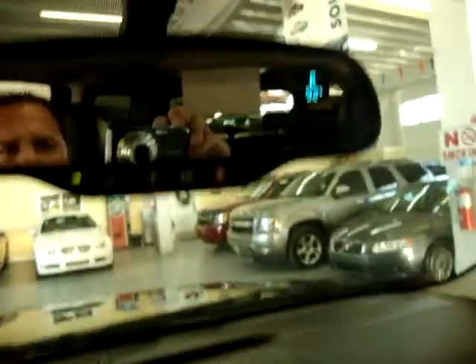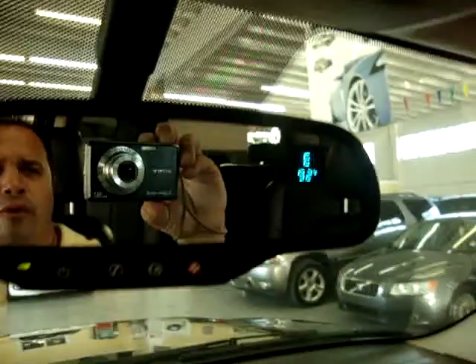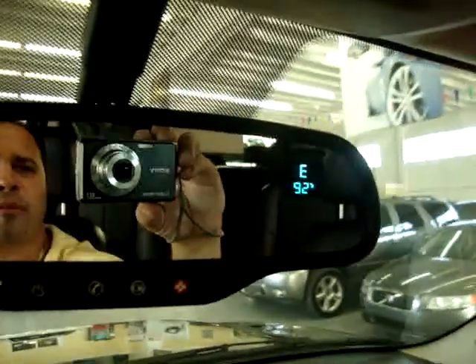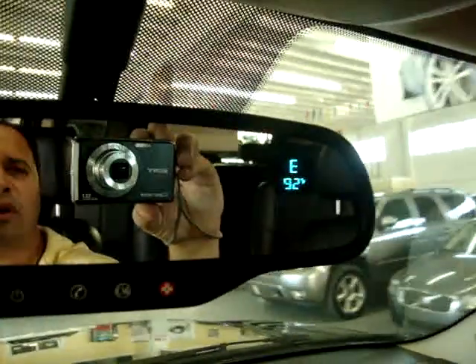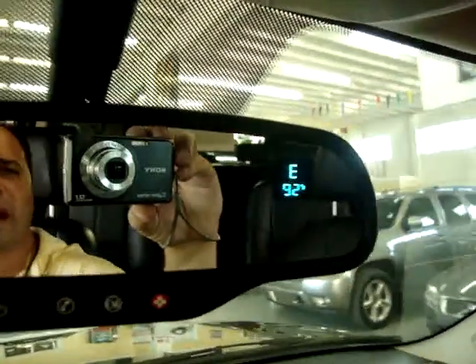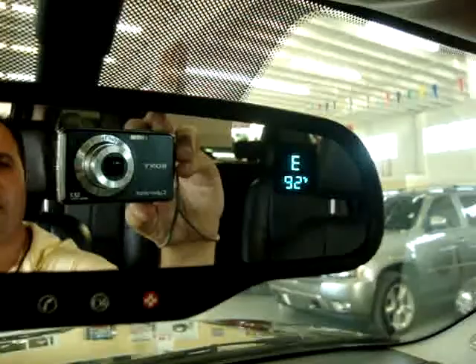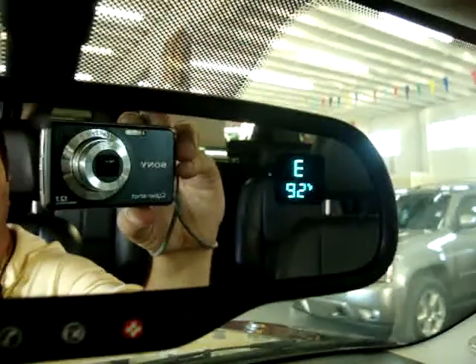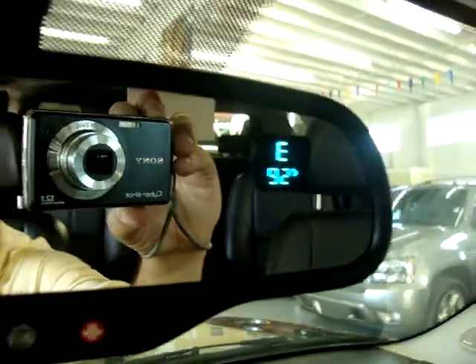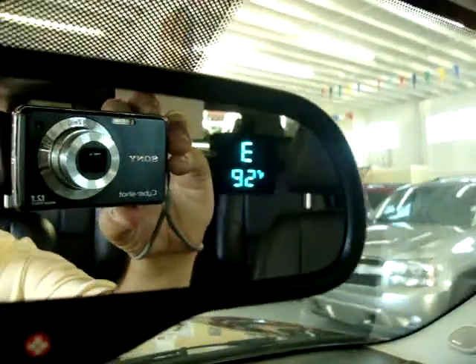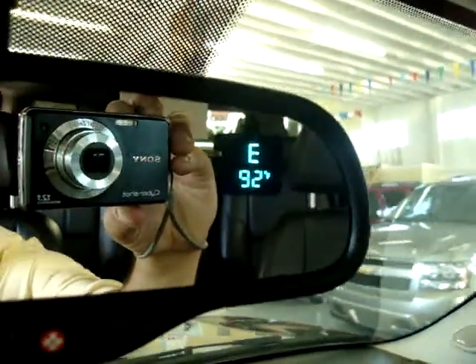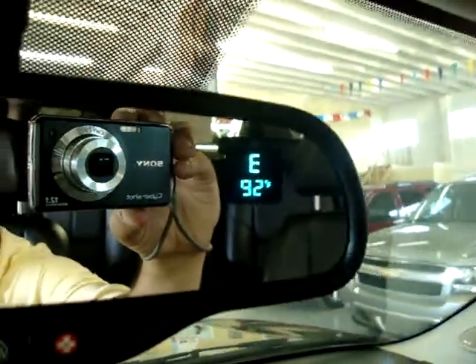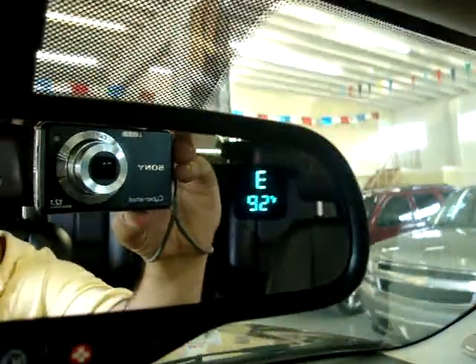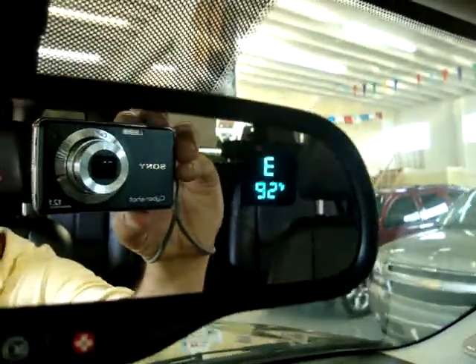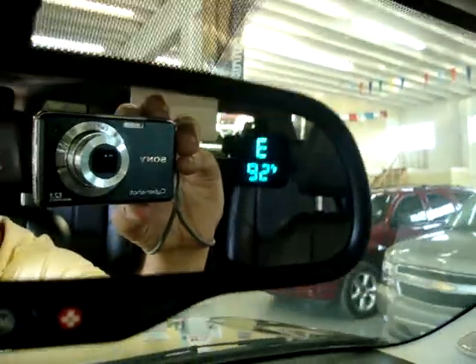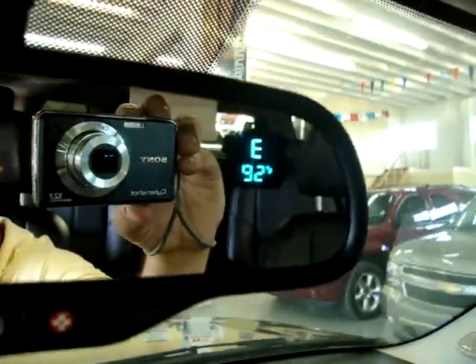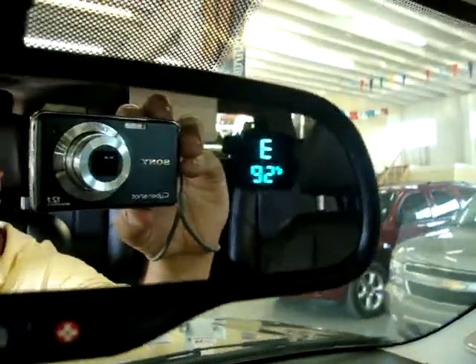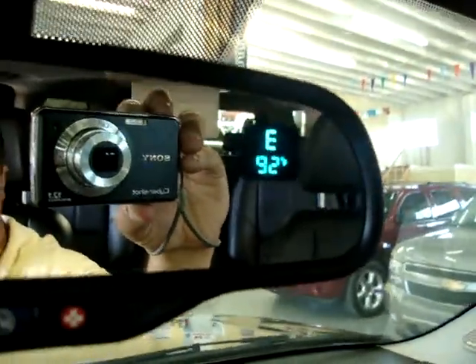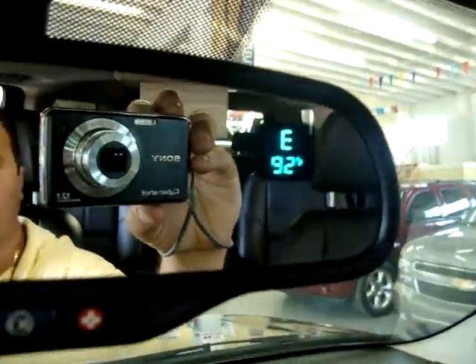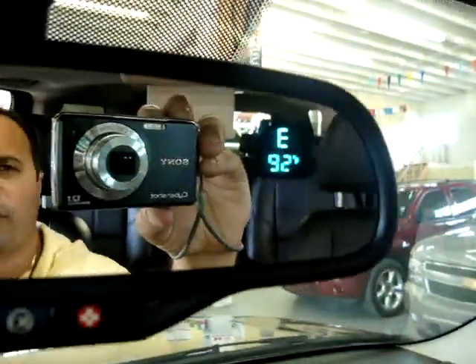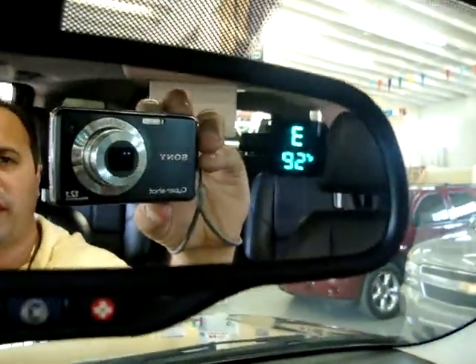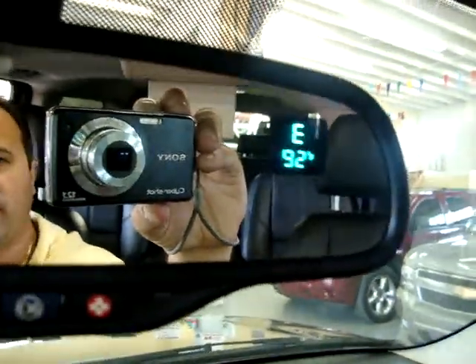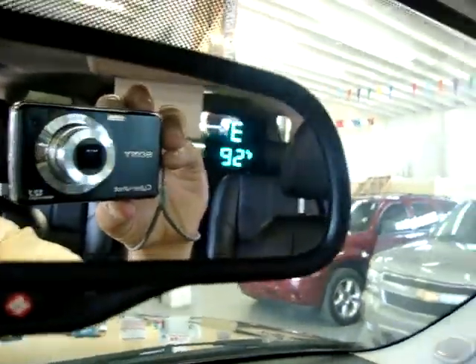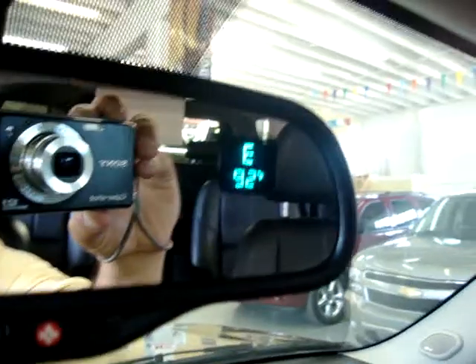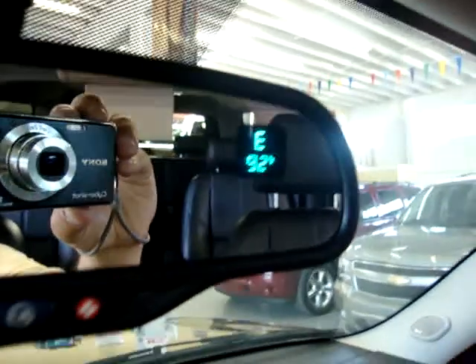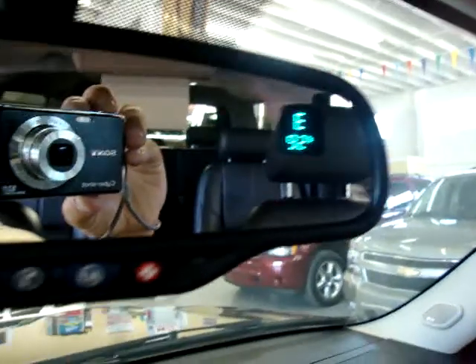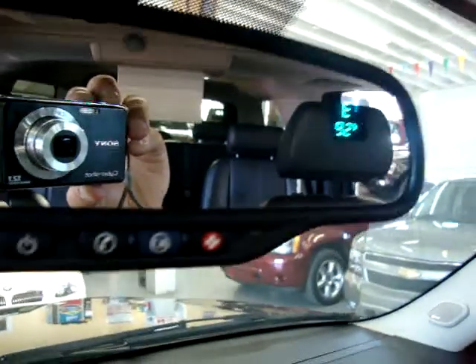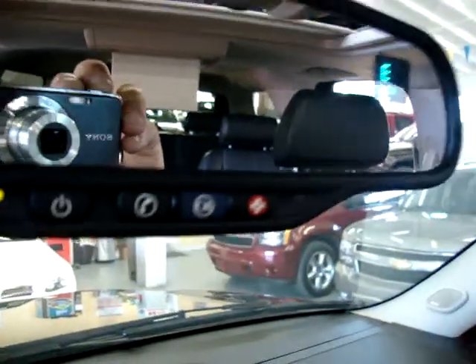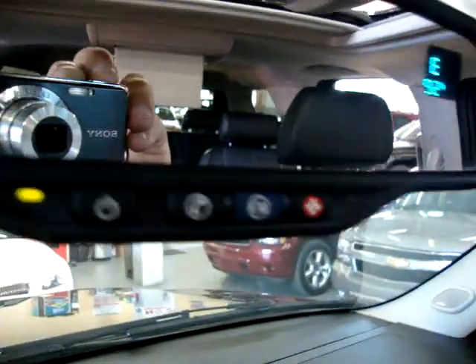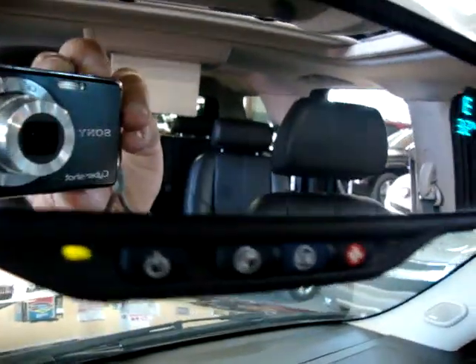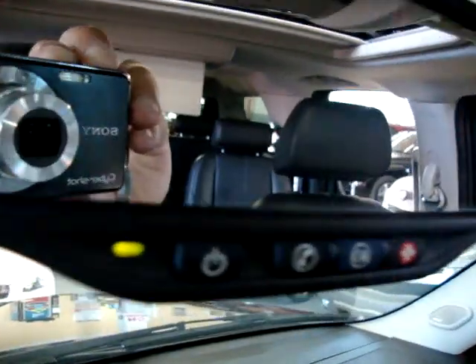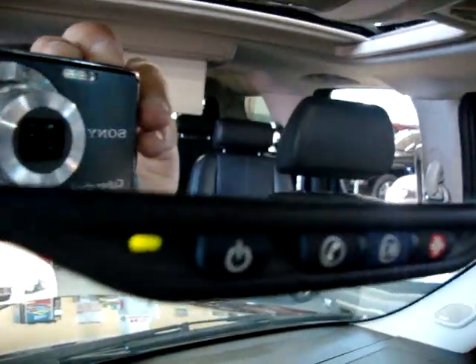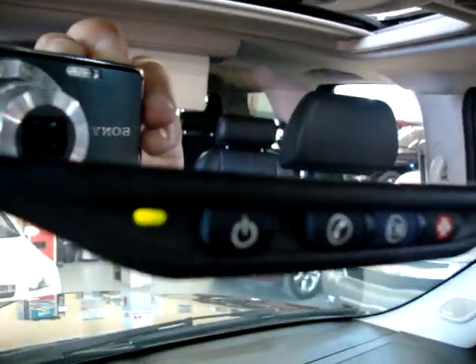On the rear view mirror, we have a temperature readout and a compass. It's letting us know we're pointing east right now and it's 92 degrees outside. It also has the OnStar system, which I'll tell you about in a few seconds.